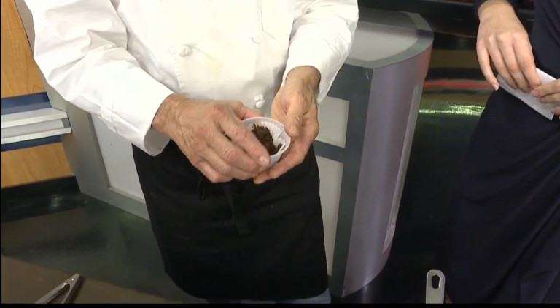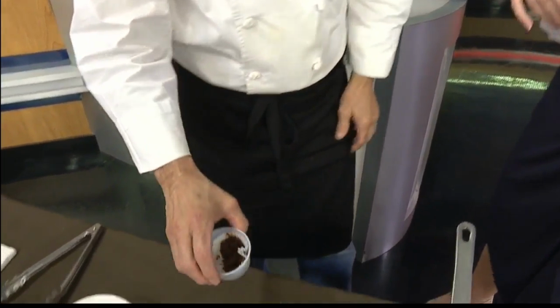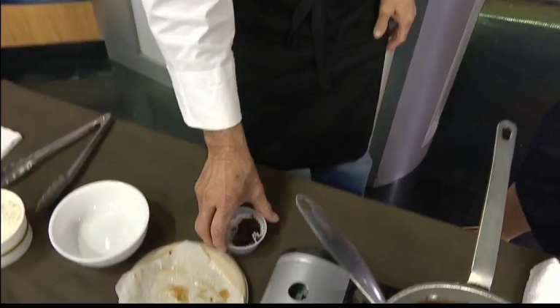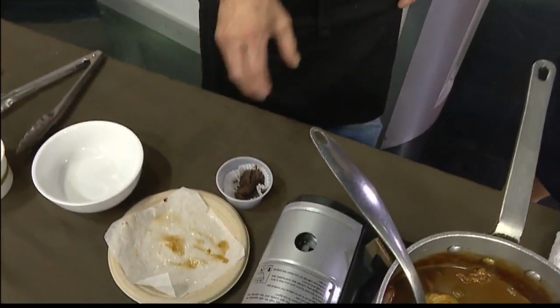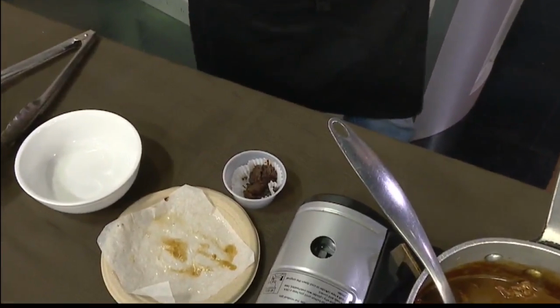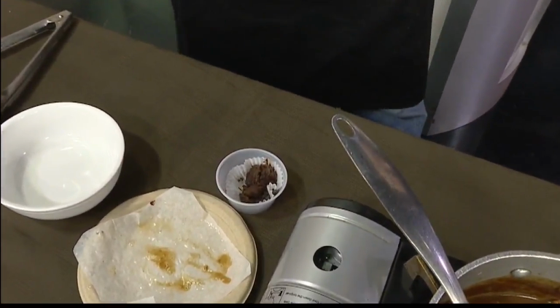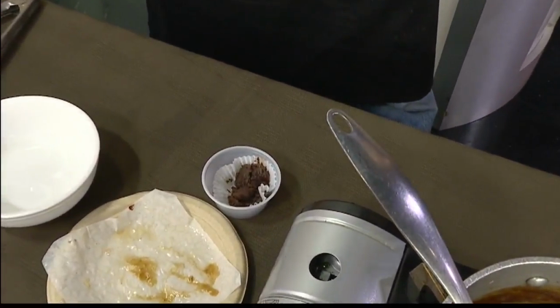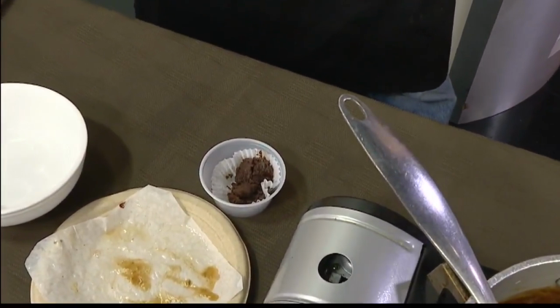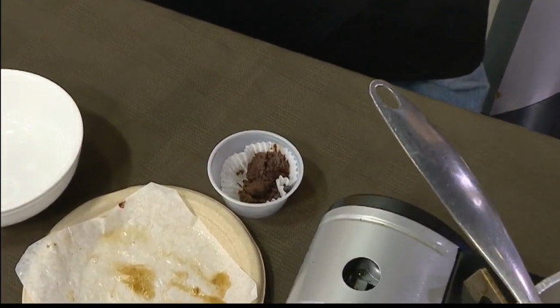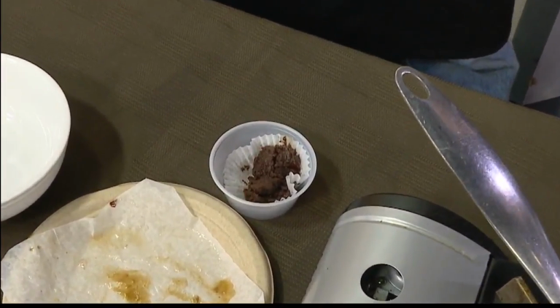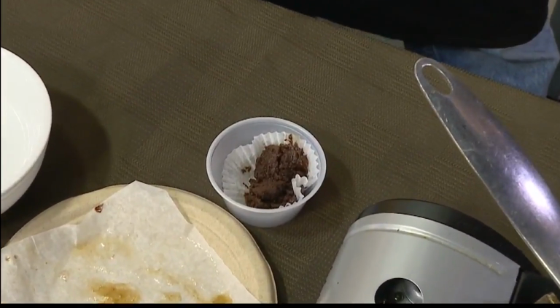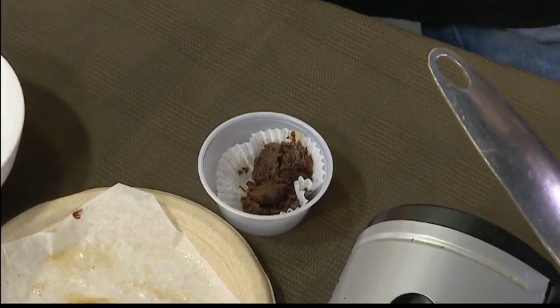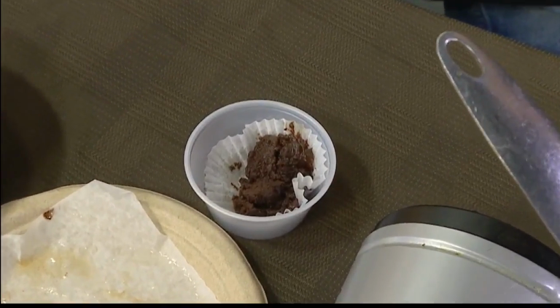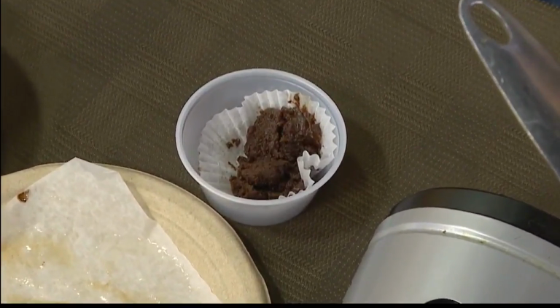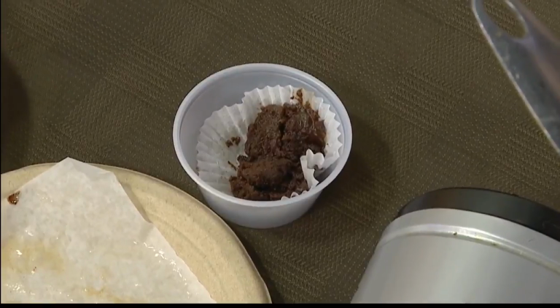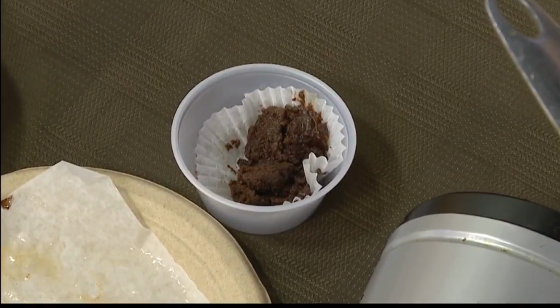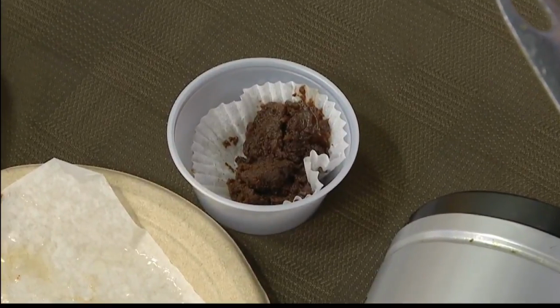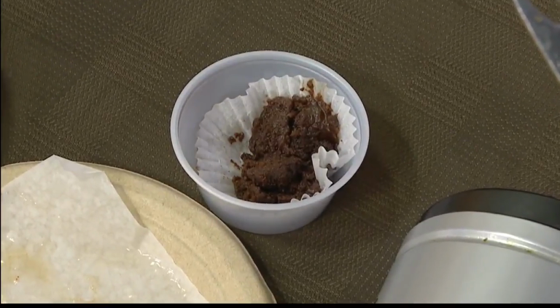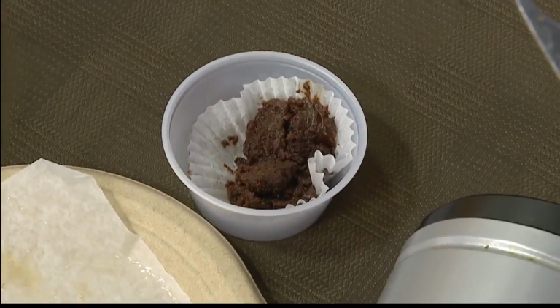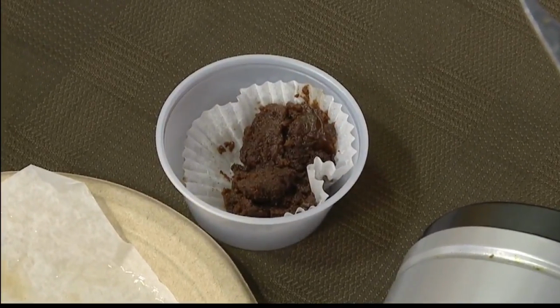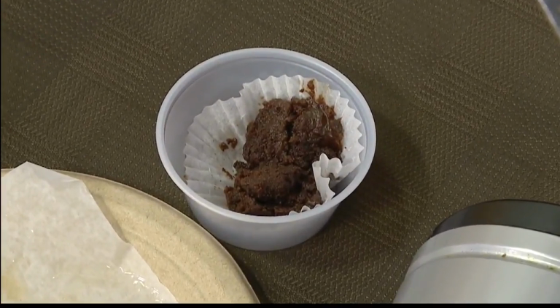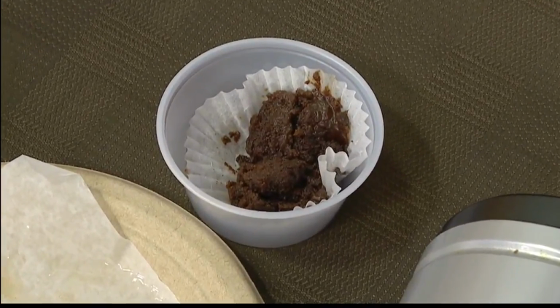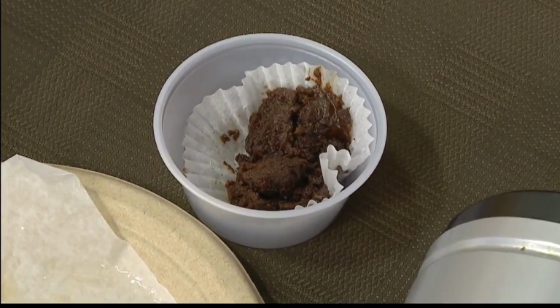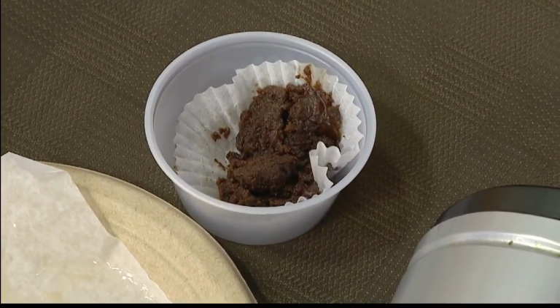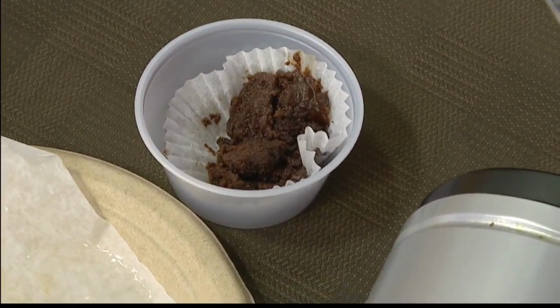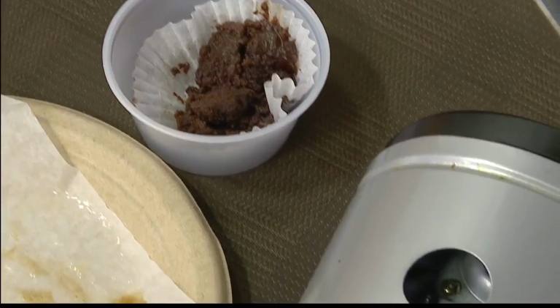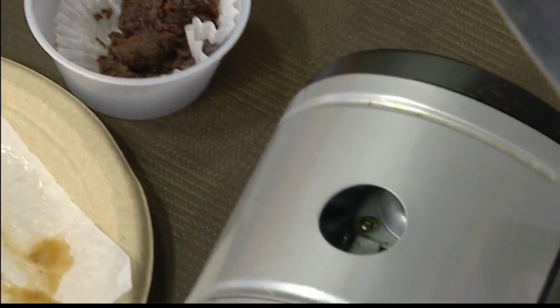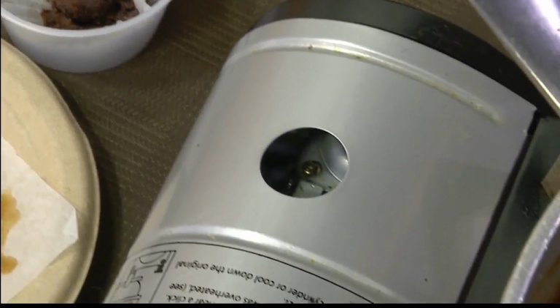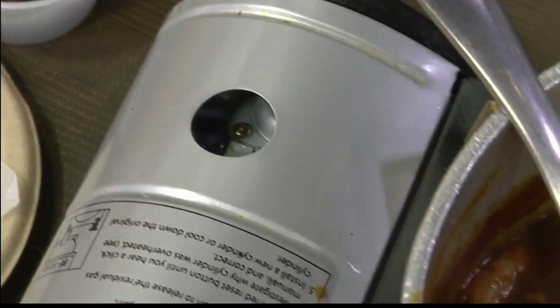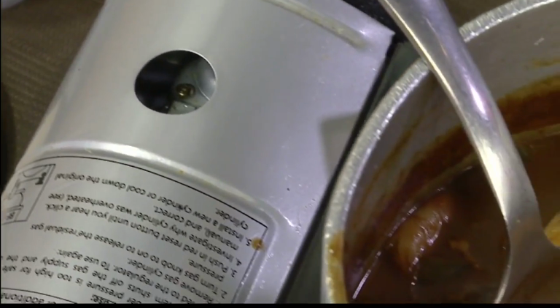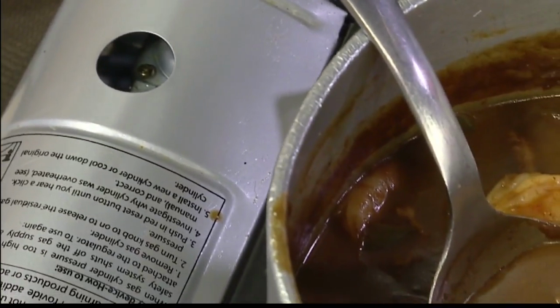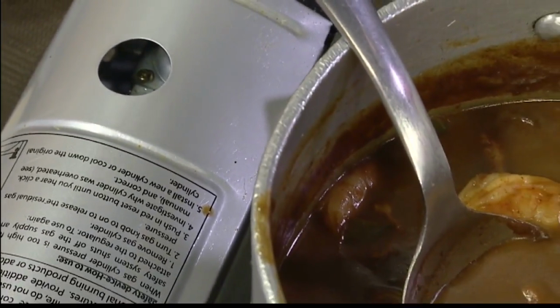I've never tried to make one of these, but I've definitely eaten gumbo and I'm a huge fan. And then you also serve it up over rice. I'm kind of a wimp when it comes to spicy, so this one's not too spicy, right? No, not too spicy — and the rice pretty much helps with the spiciness.